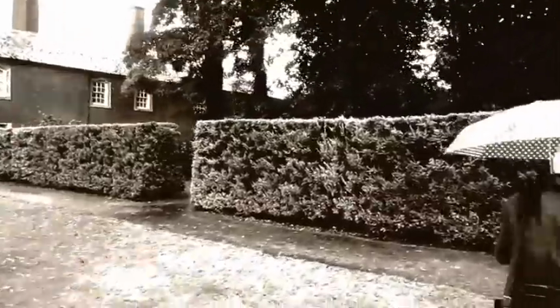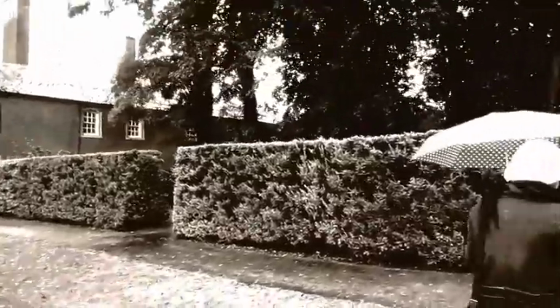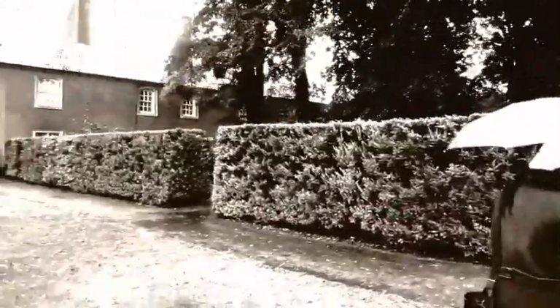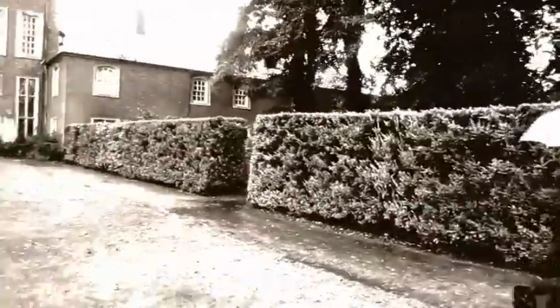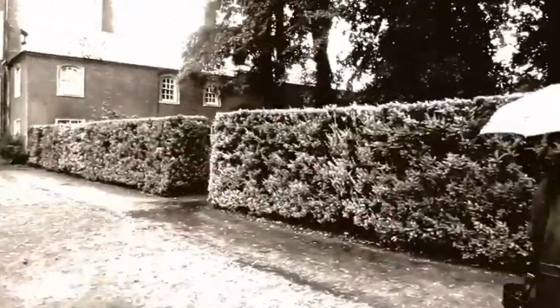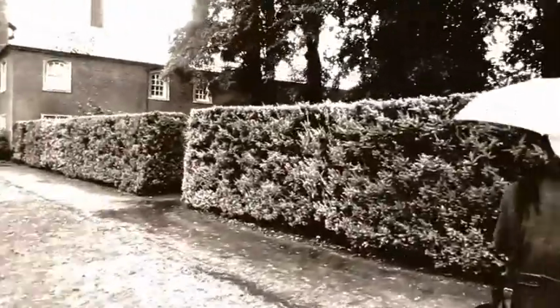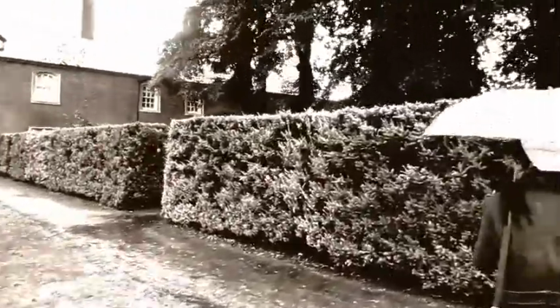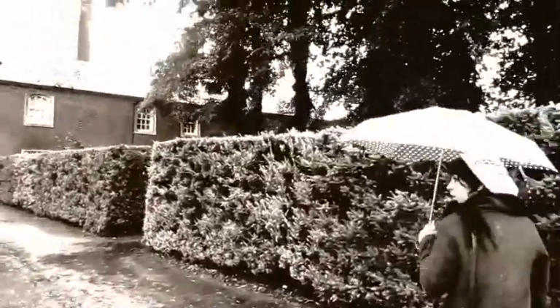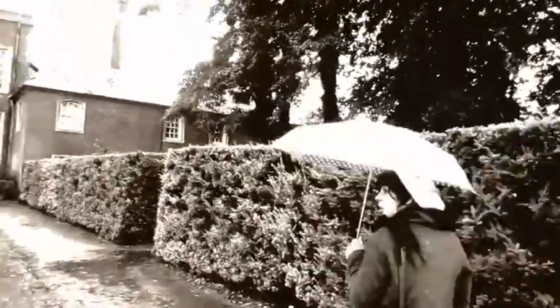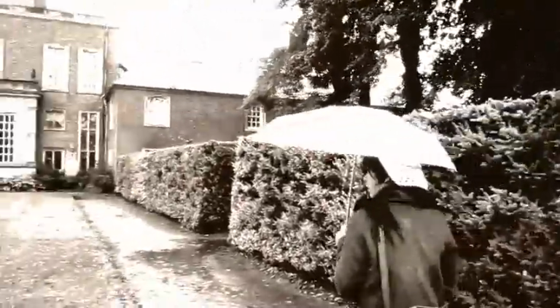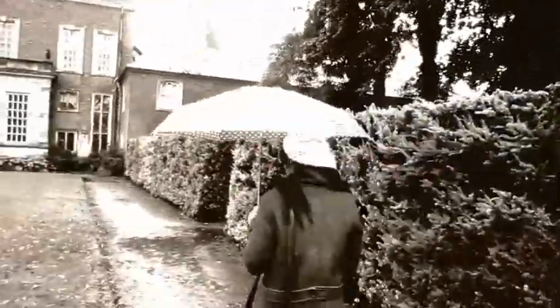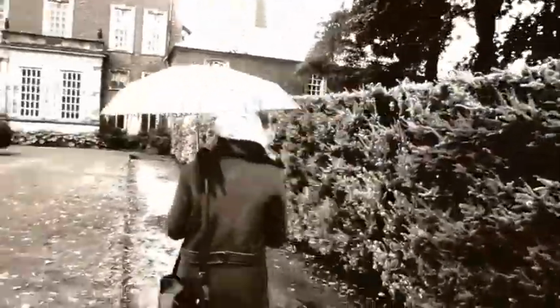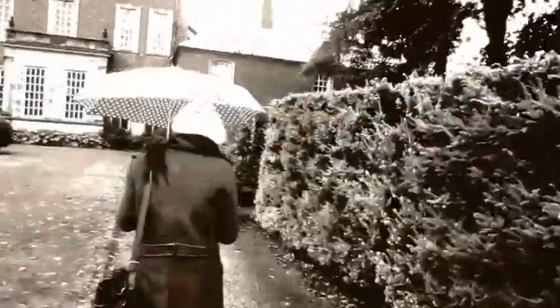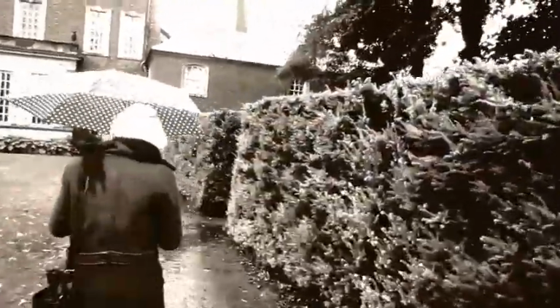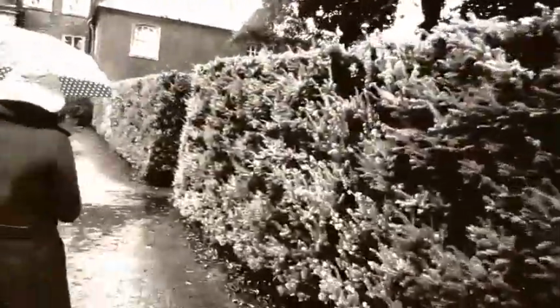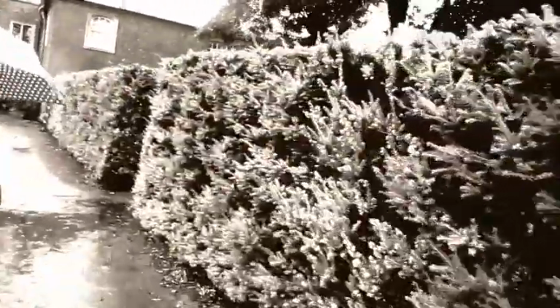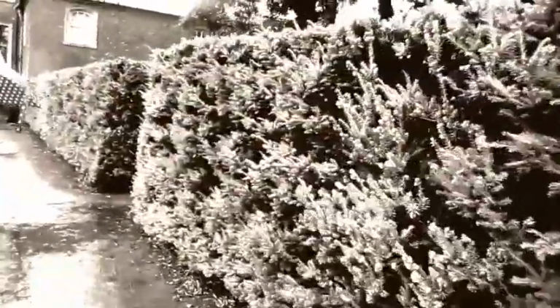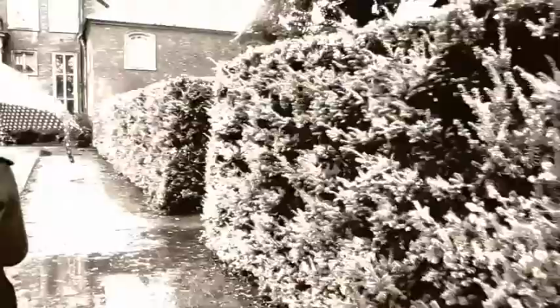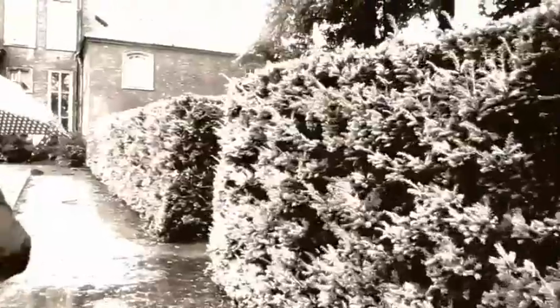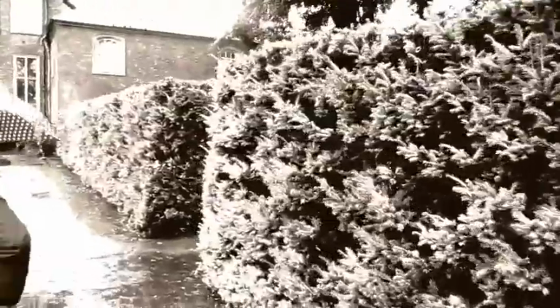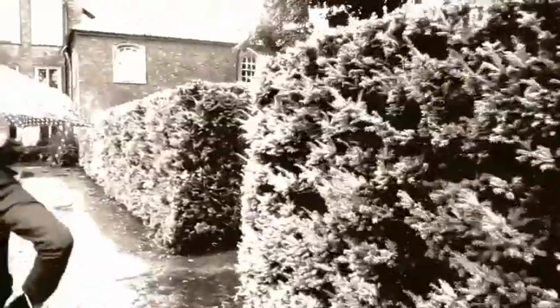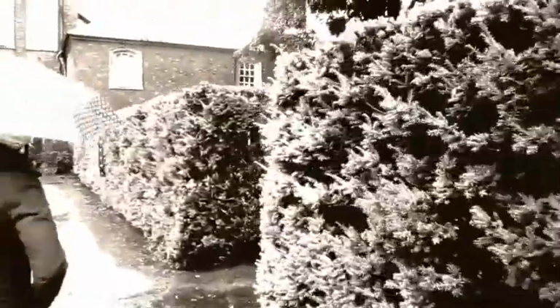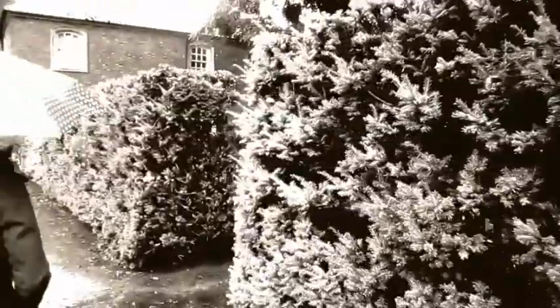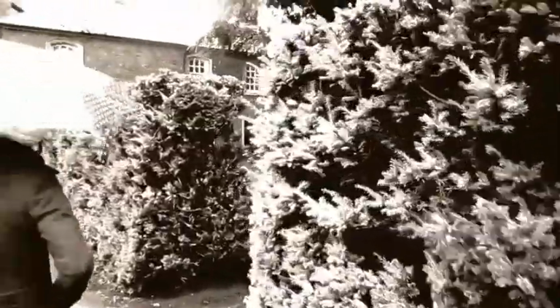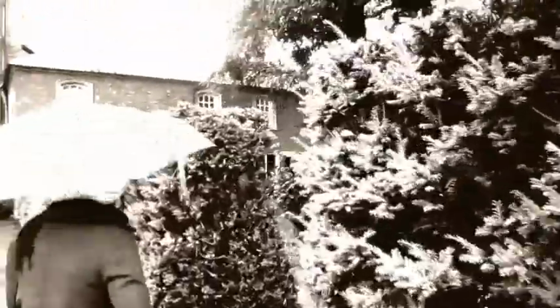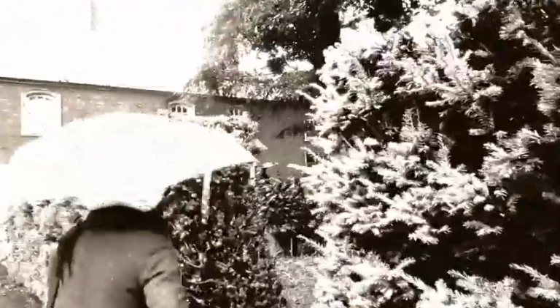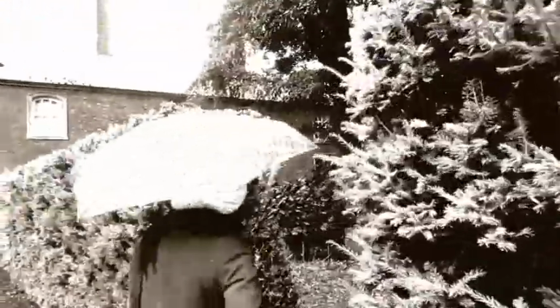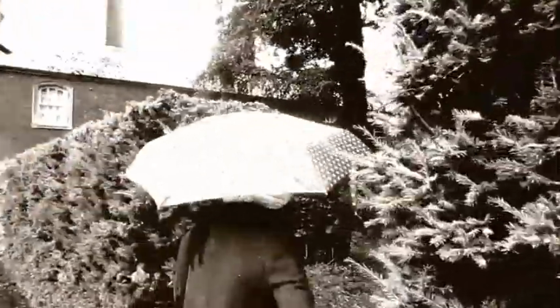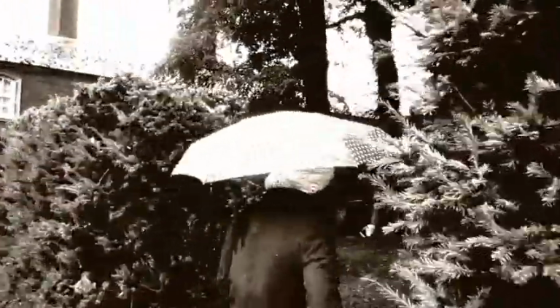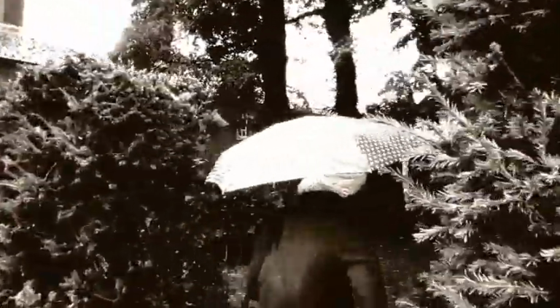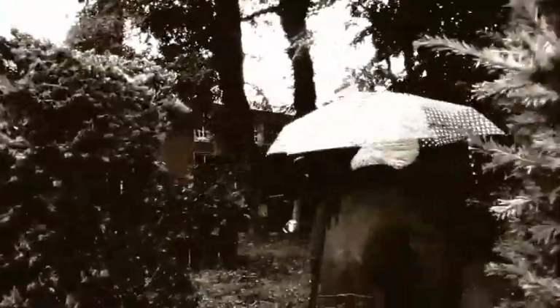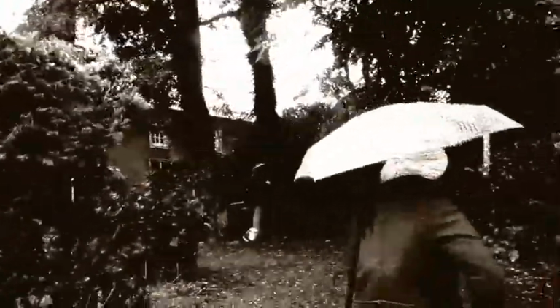Entering Site A with the pavilion, you are immediately manipulated along our path and are taken on a journey of discovery of framed views and a connection to nature.